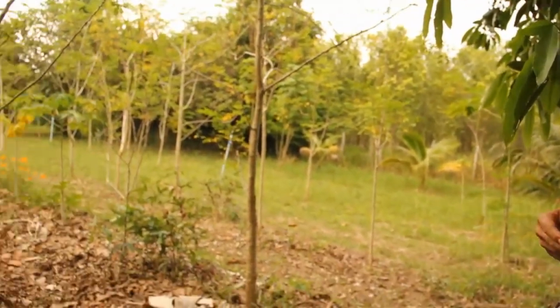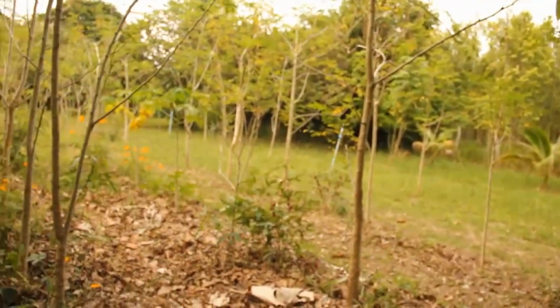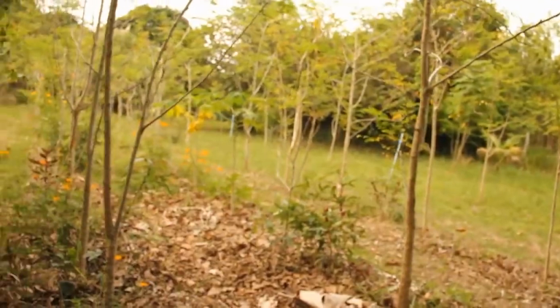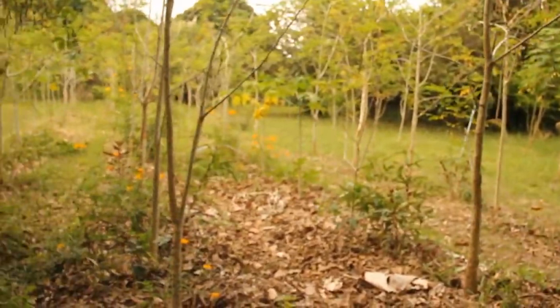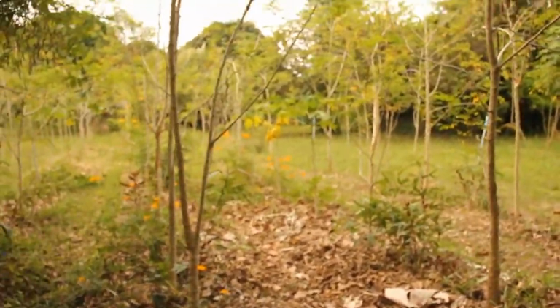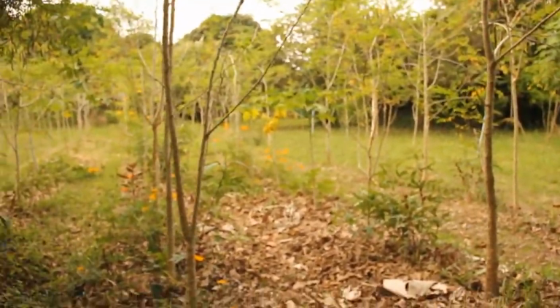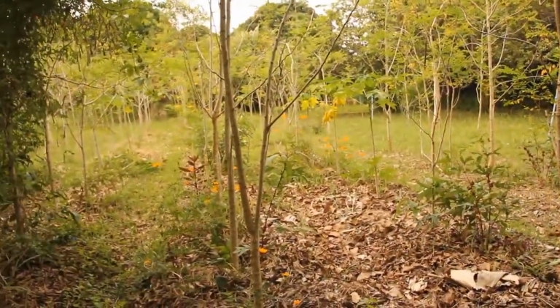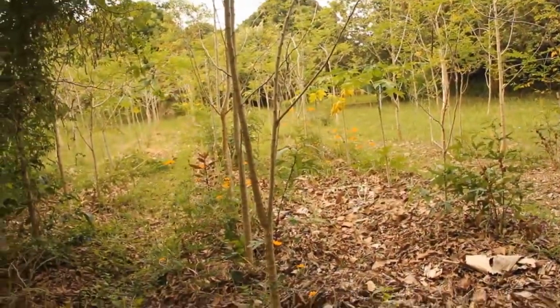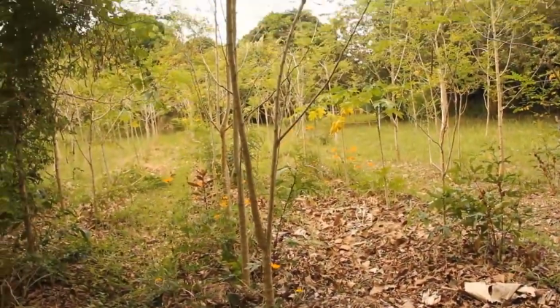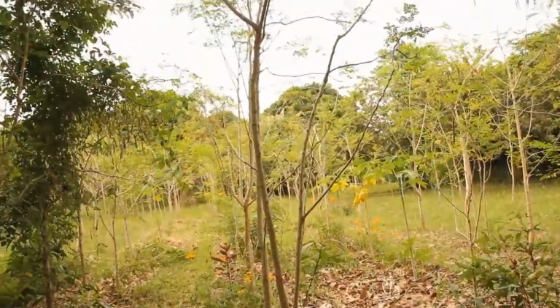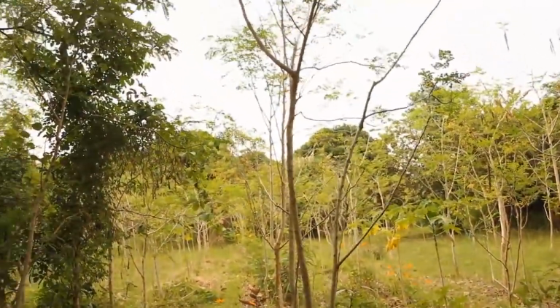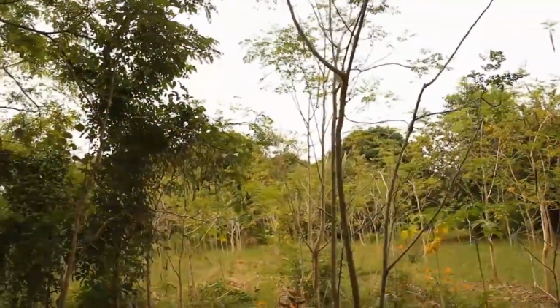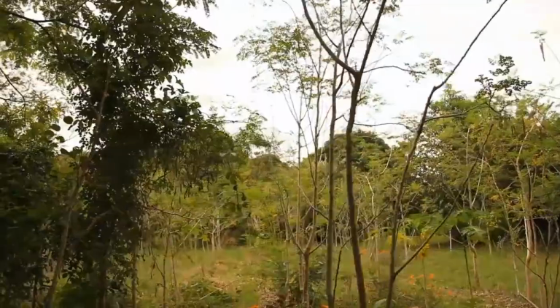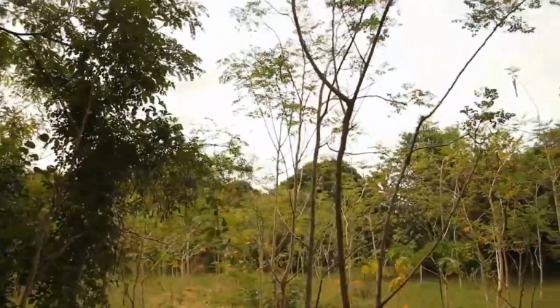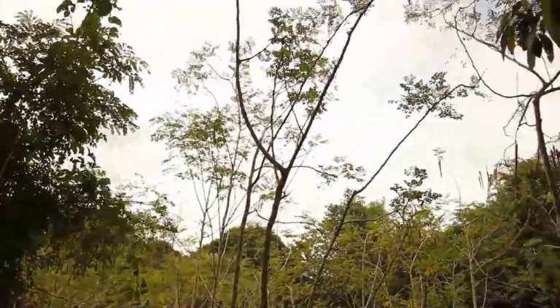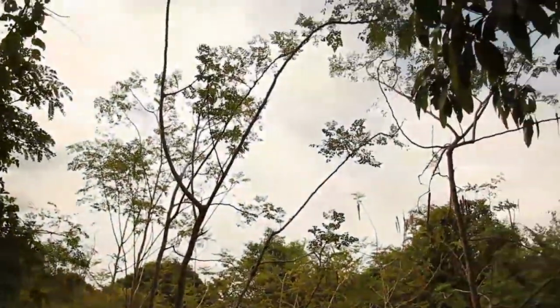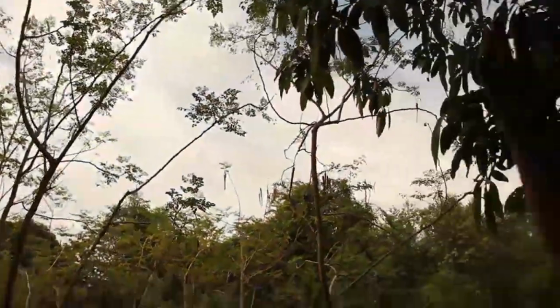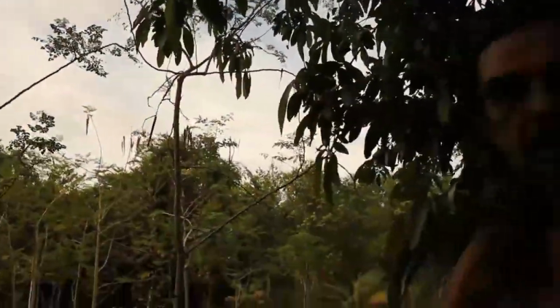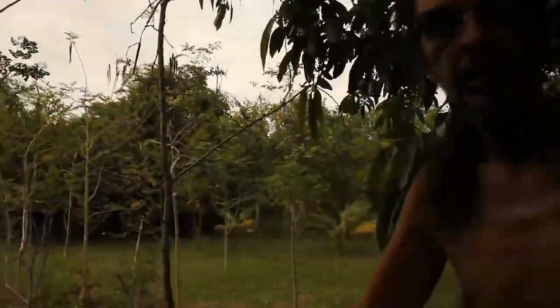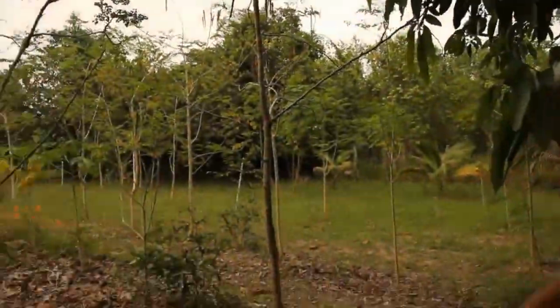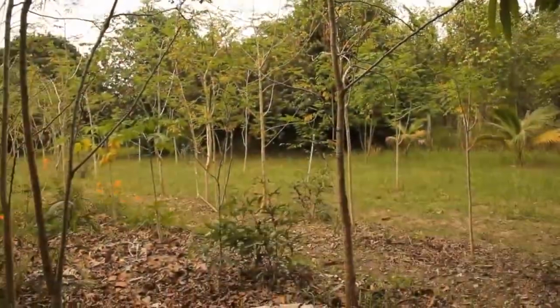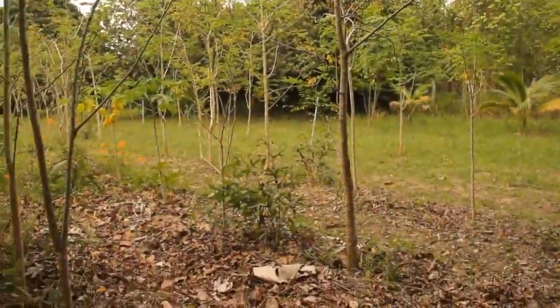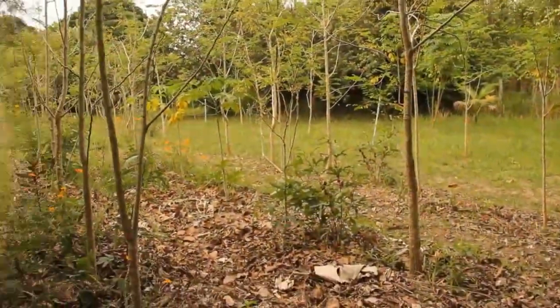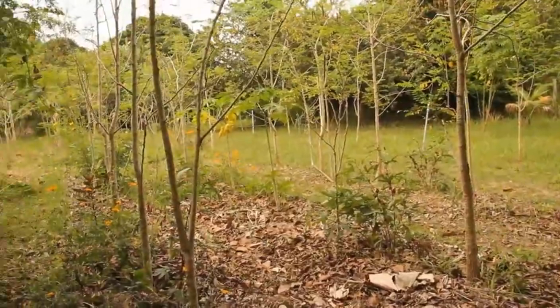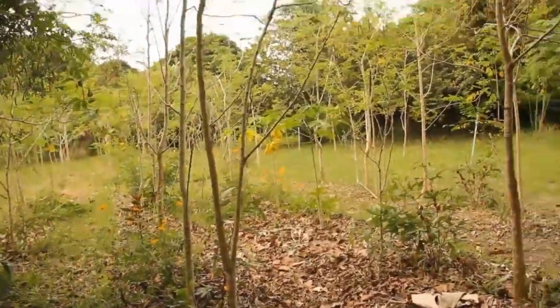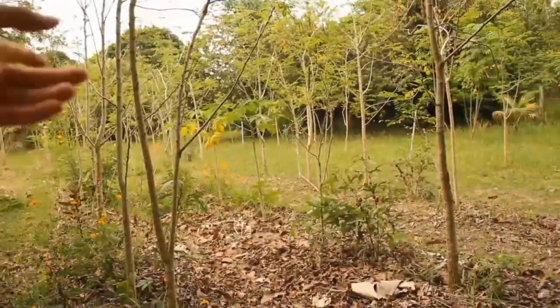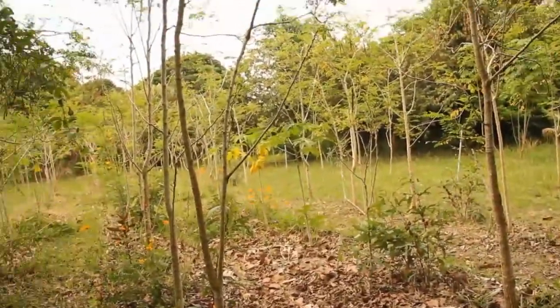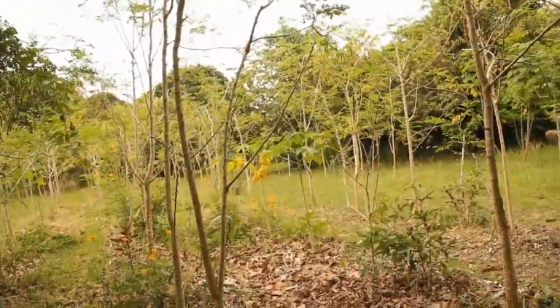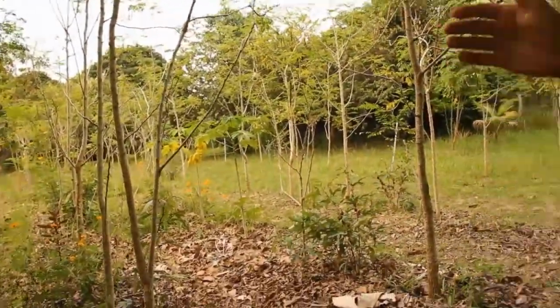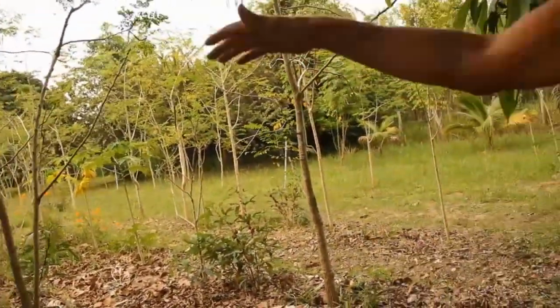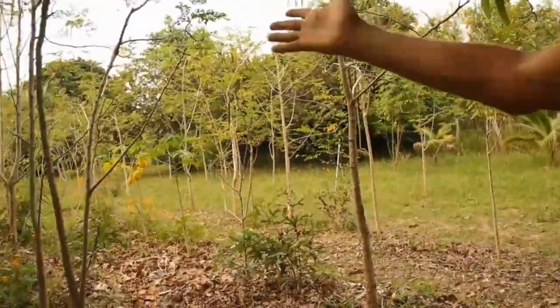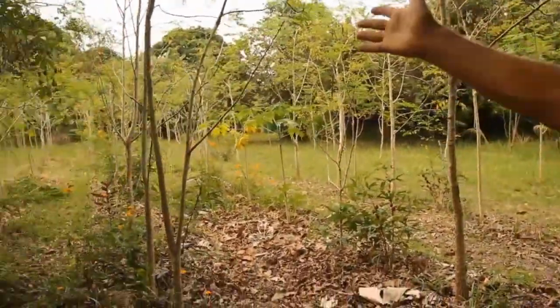We wanted to plant vegetables here, but it was too hot — too much direct sunlight, too strong for the vegetables. So I planted Moringa instead. It's also a vegetable — these small trees.